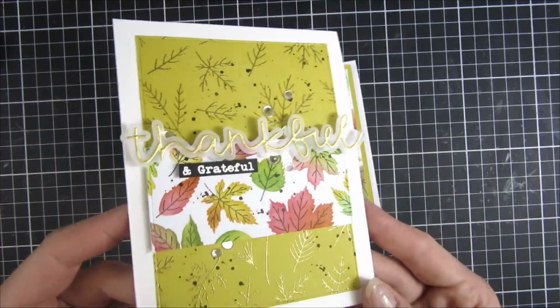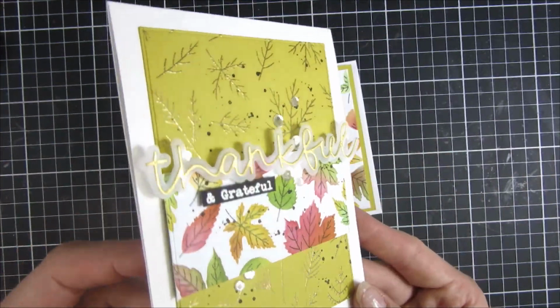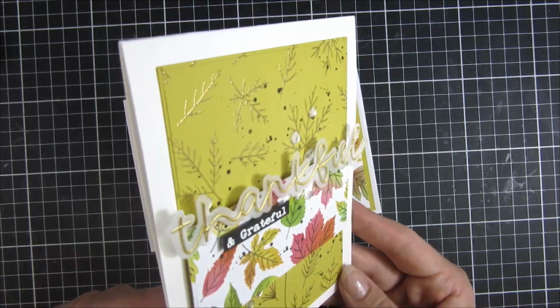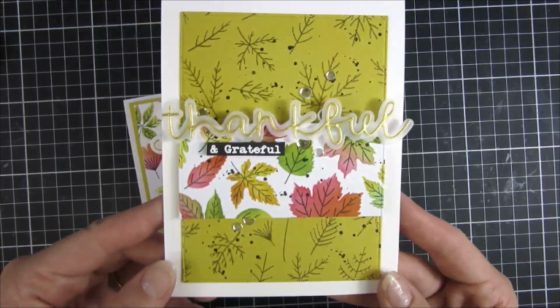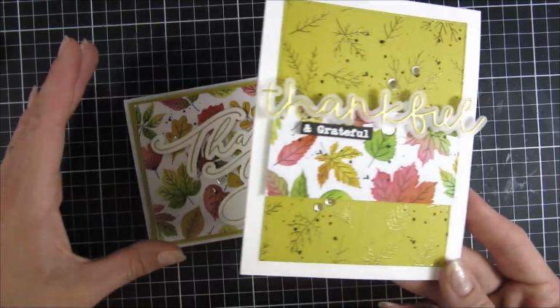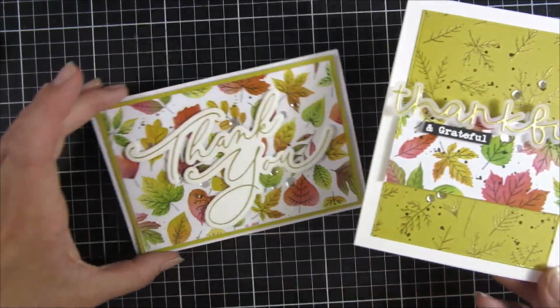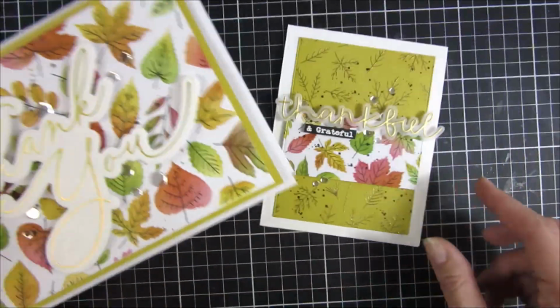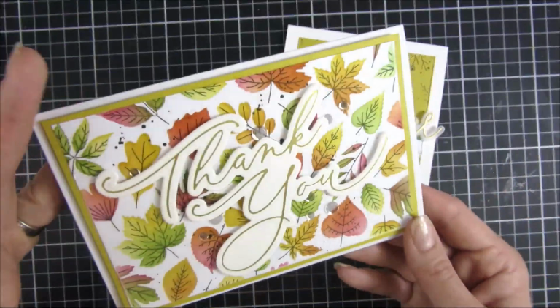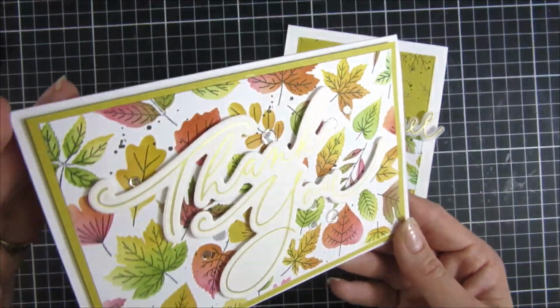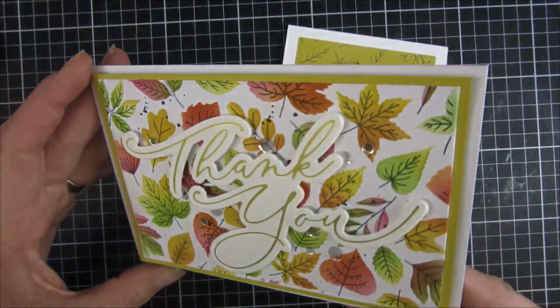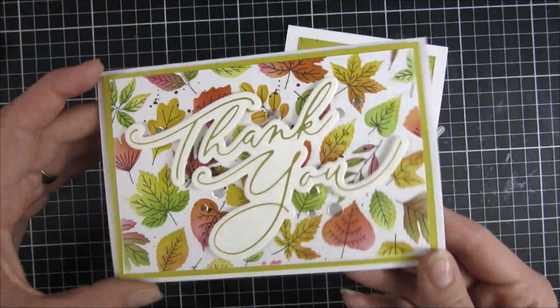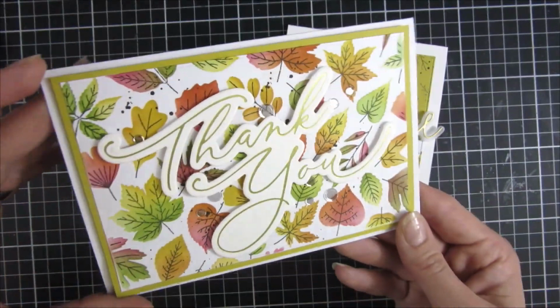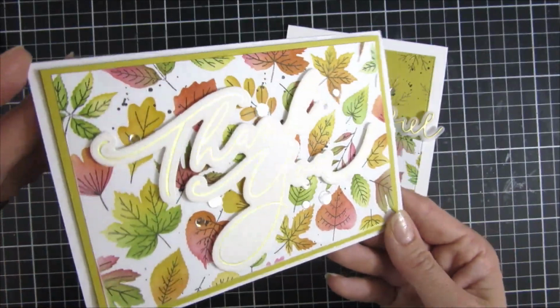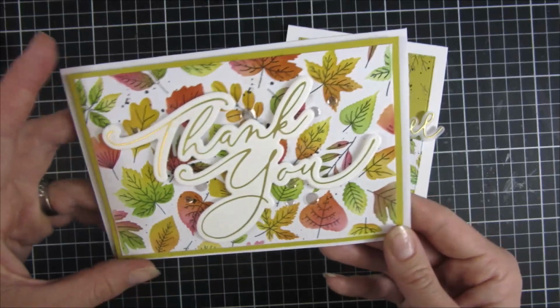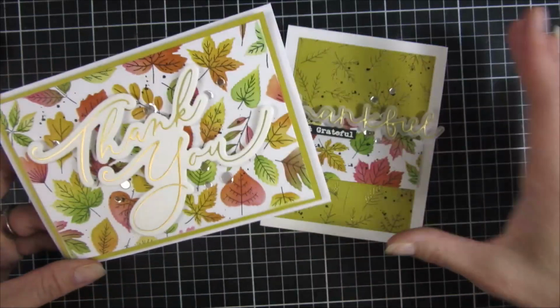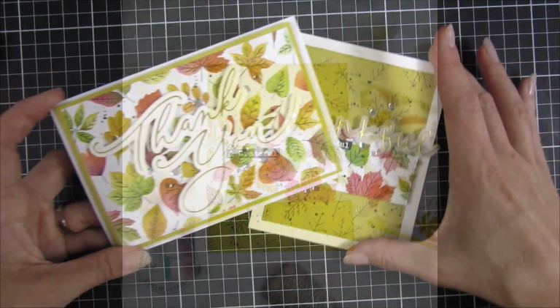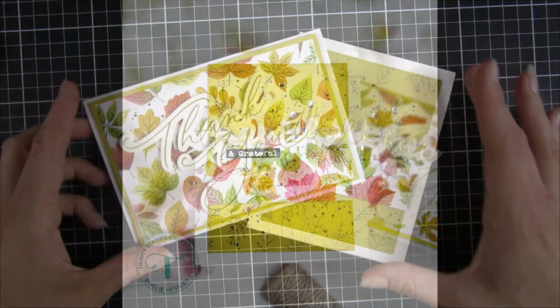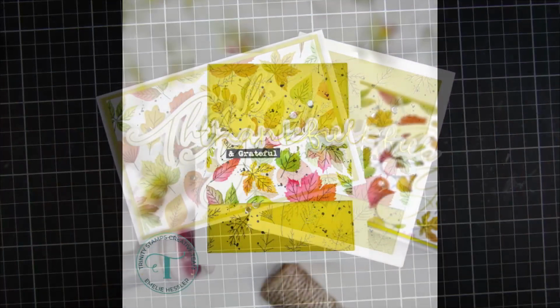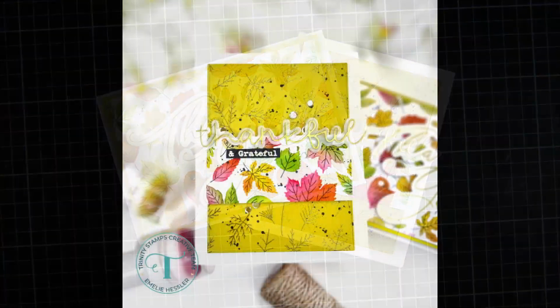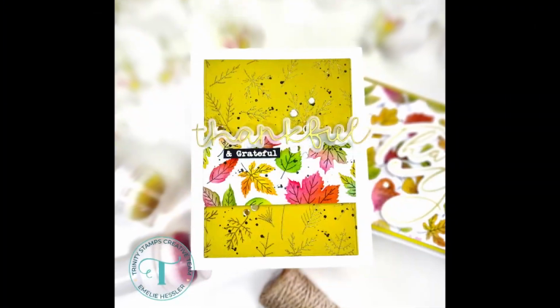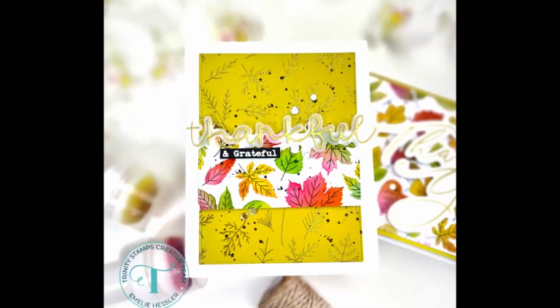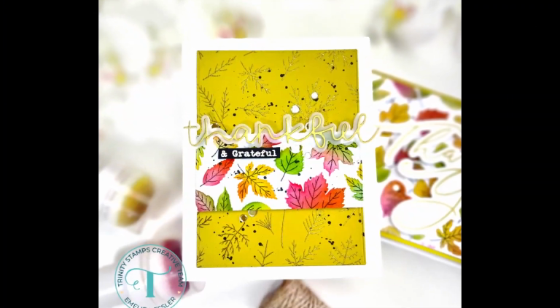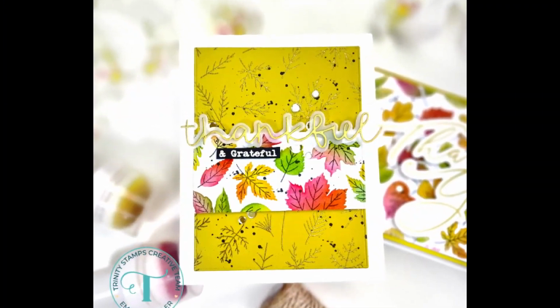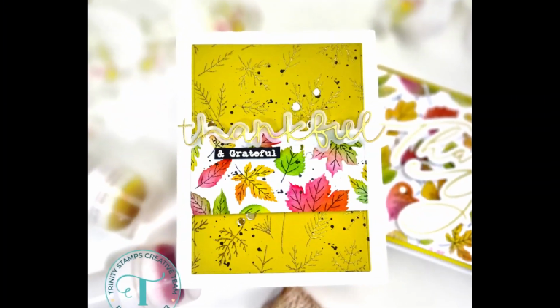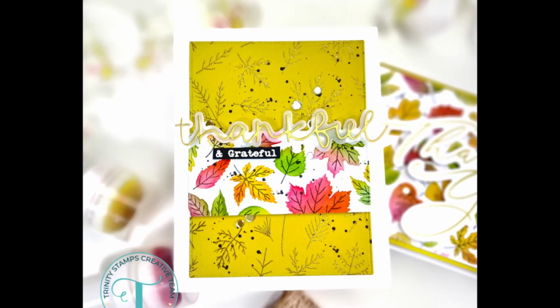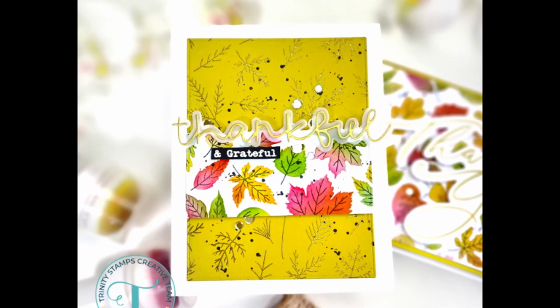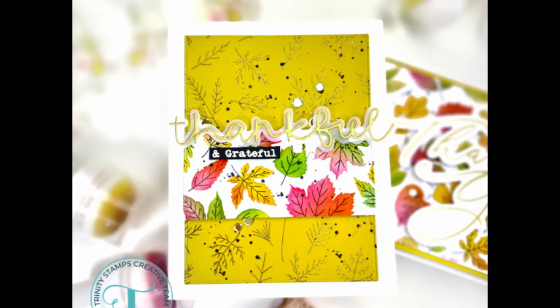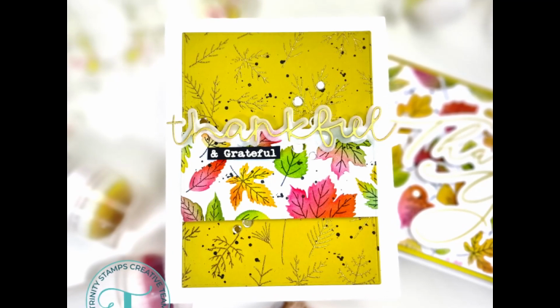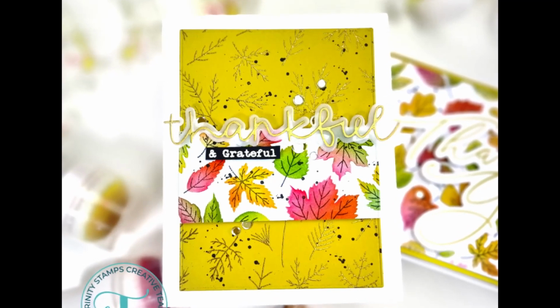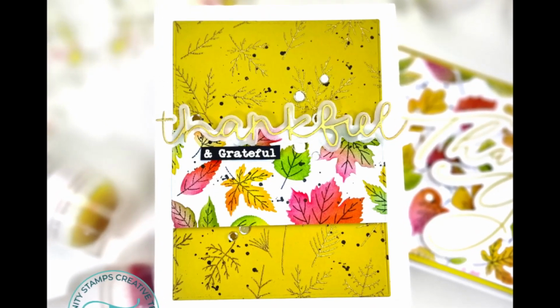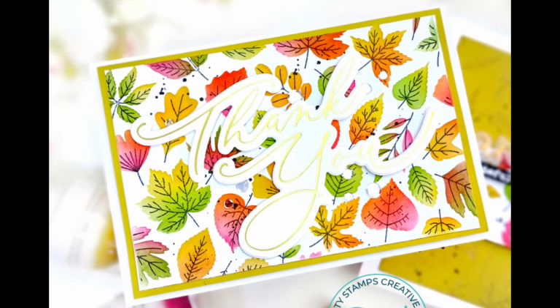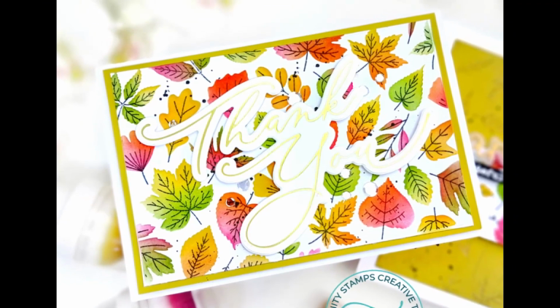I hope you got inspired to play with the new fabulous foliage 6x6 stamp and layering stencils — I had a blast creating these. Let me know in the comments down below which of the projects you liked the most. All of the products I used in this video will be linked down below, and until next time, have a great day, bye!